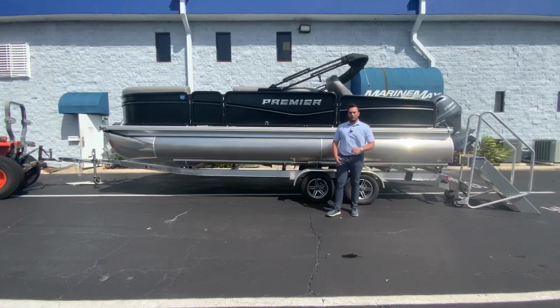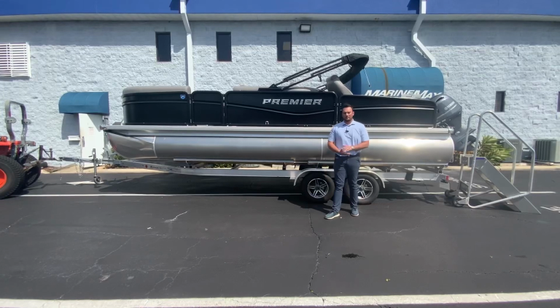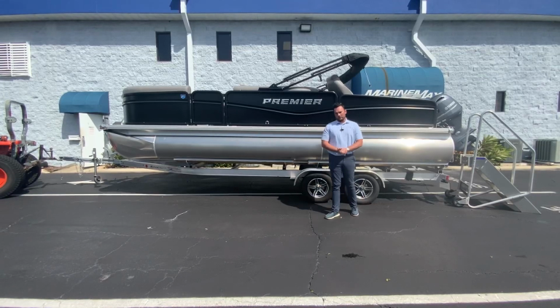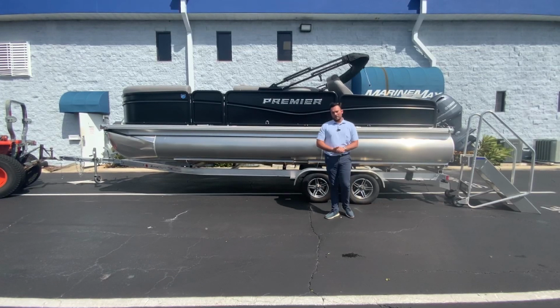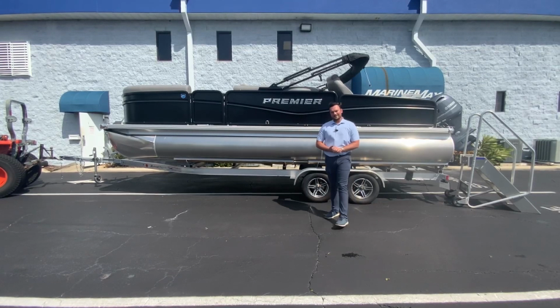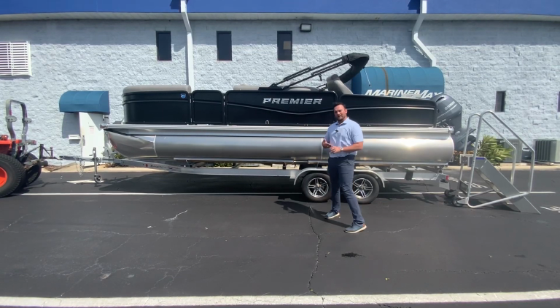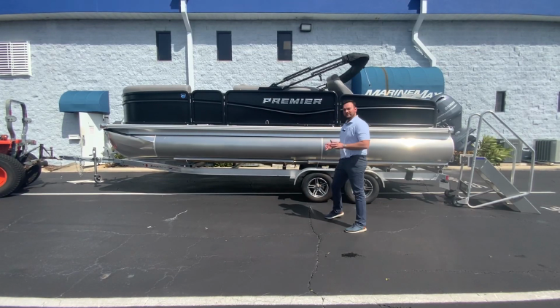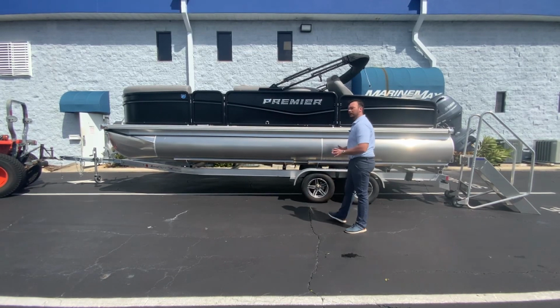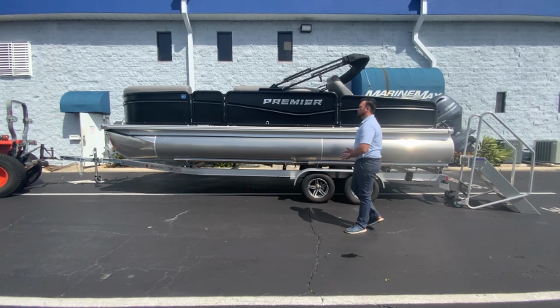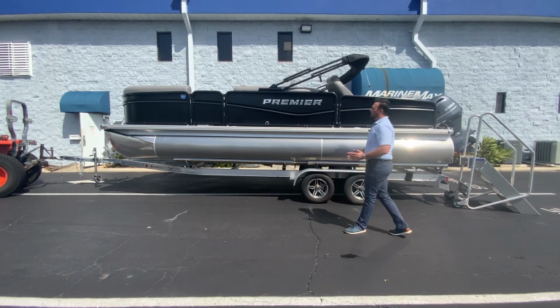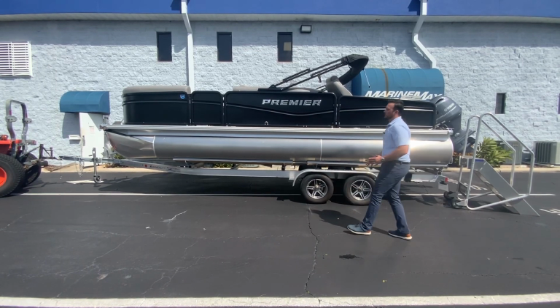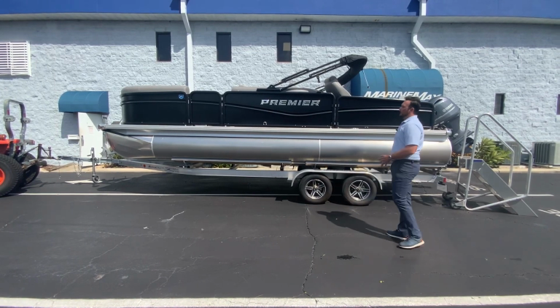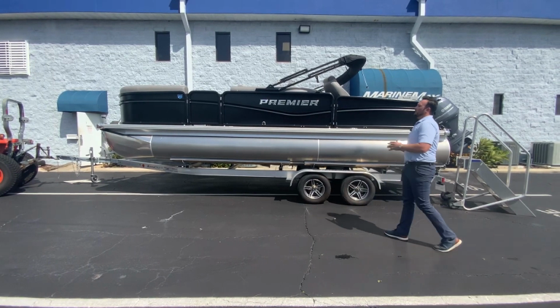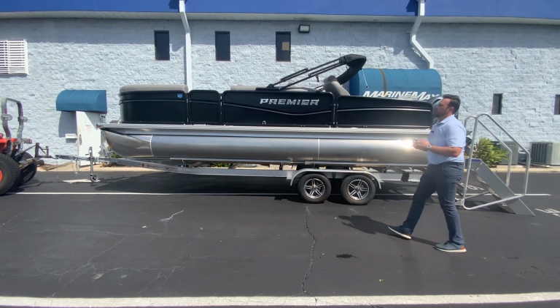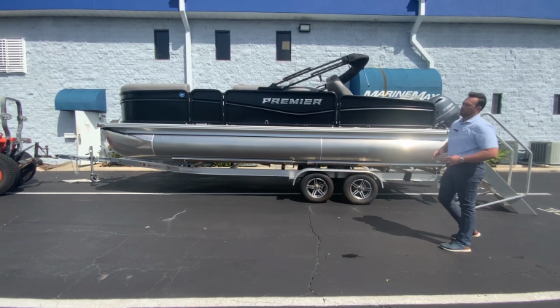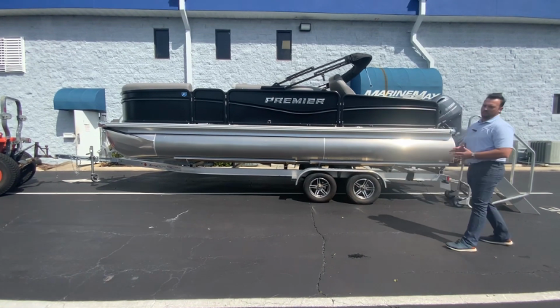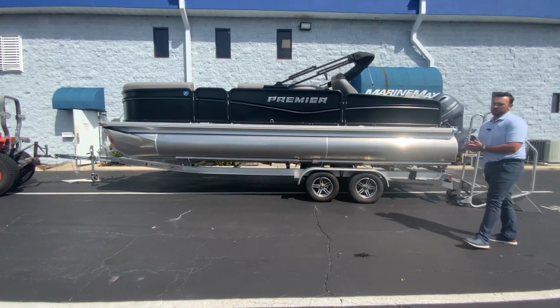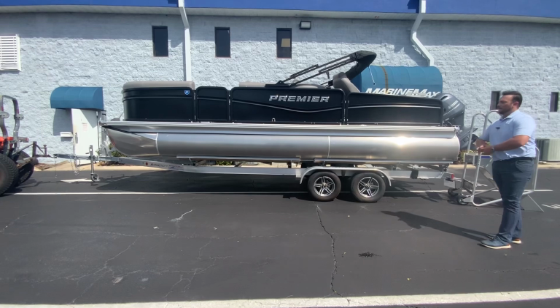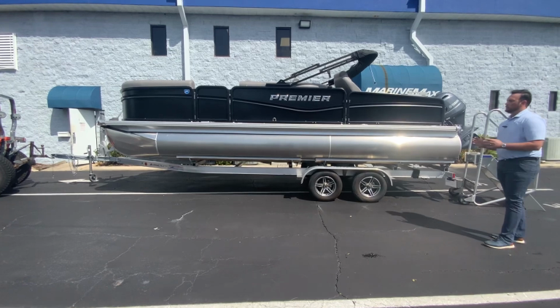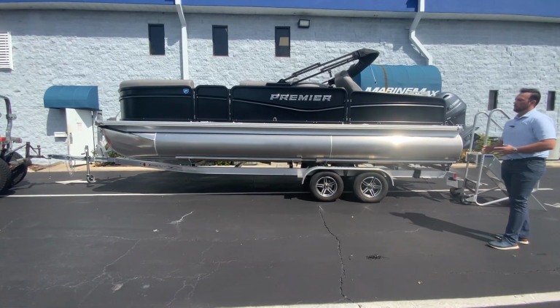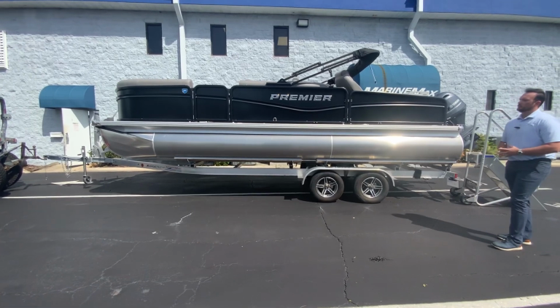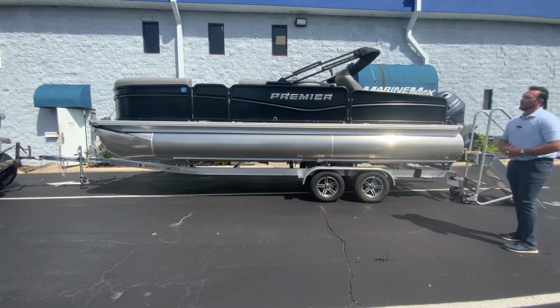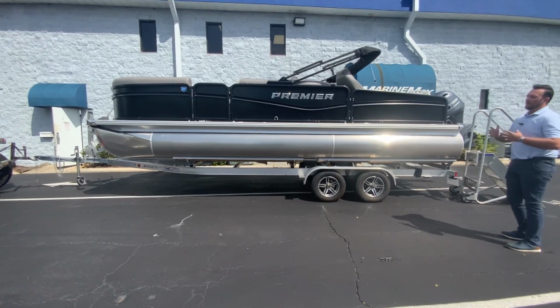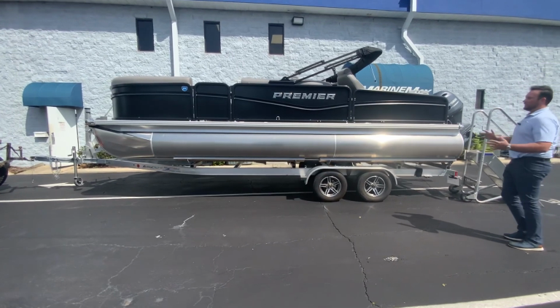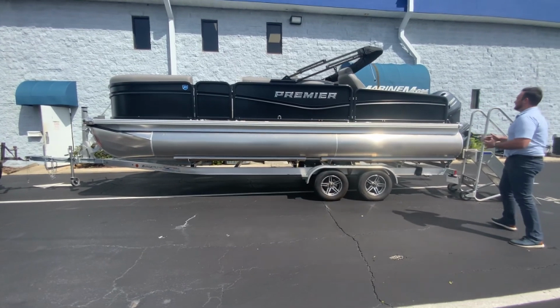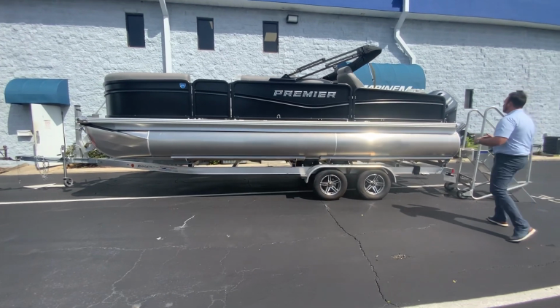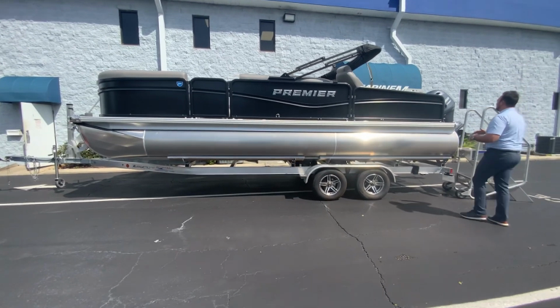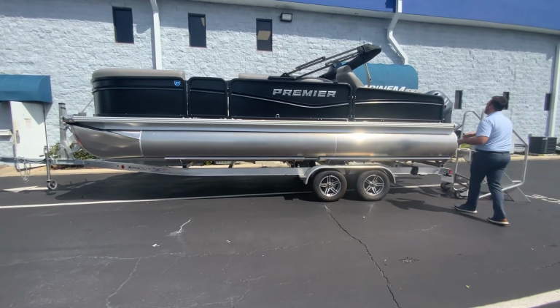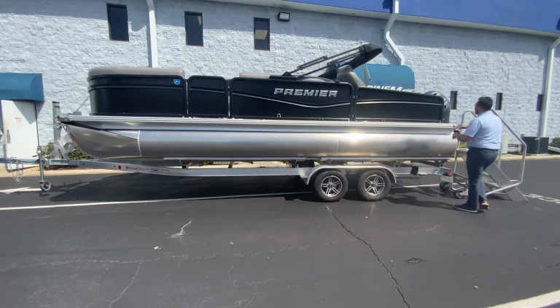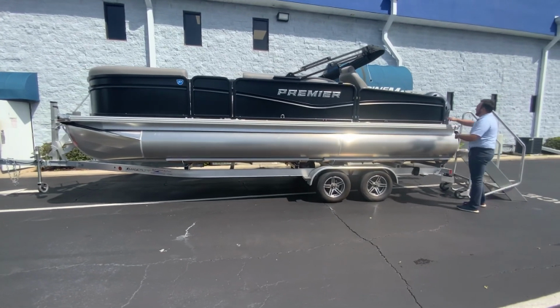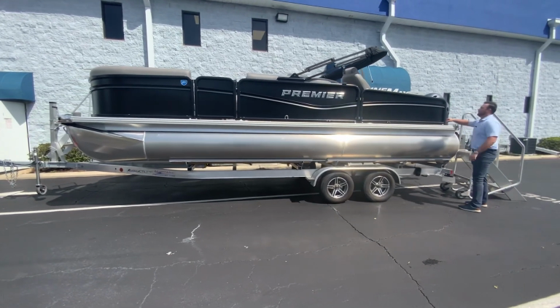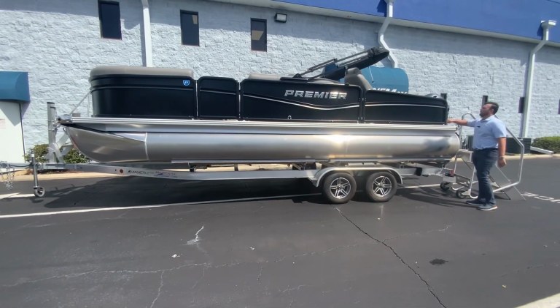Hi everyone, my name is Brendan Guire, and today we have this brand new 2025 230 Sensation by Premier Pontoons. Look at this — something amazing about this boat.